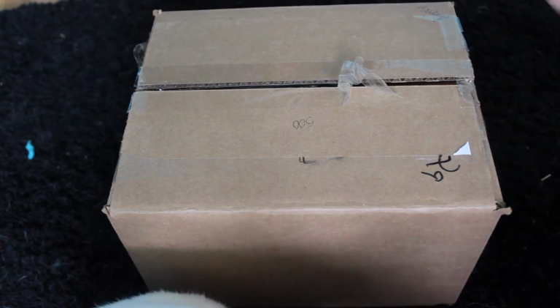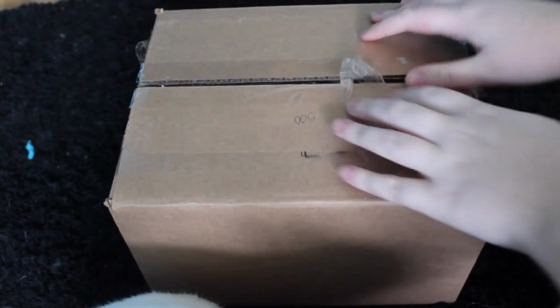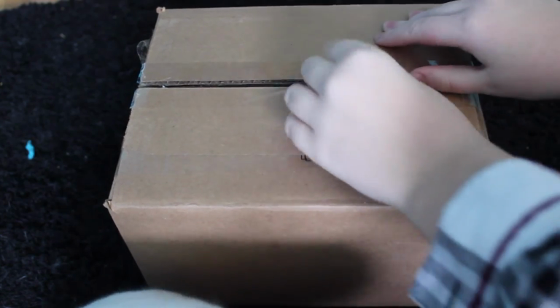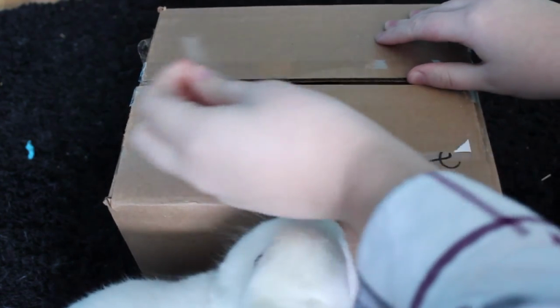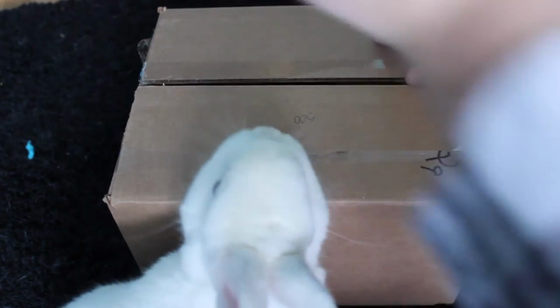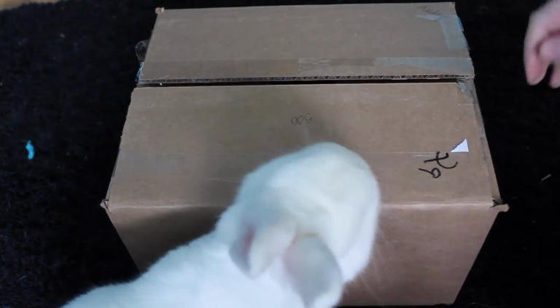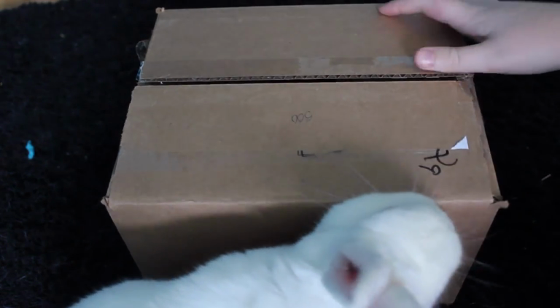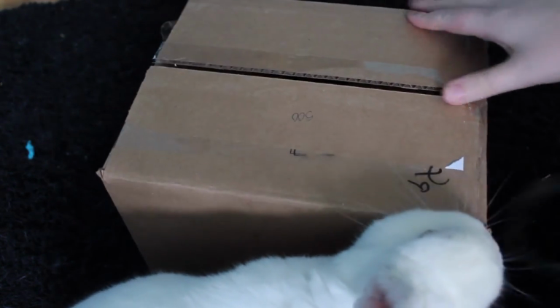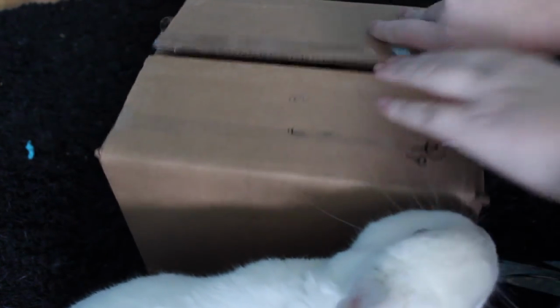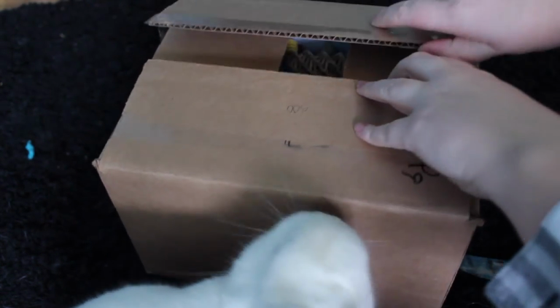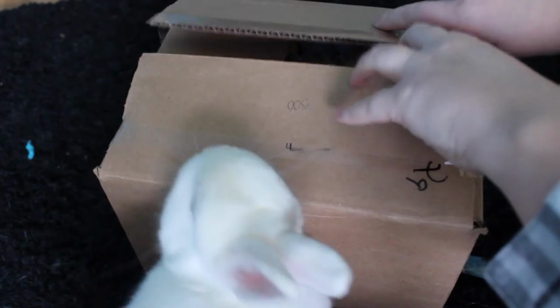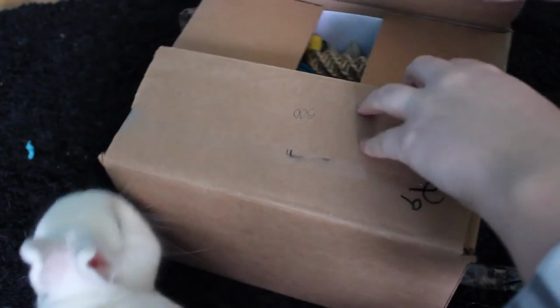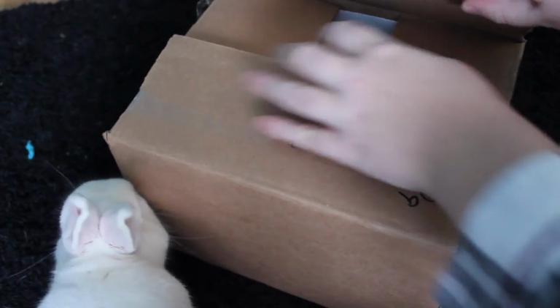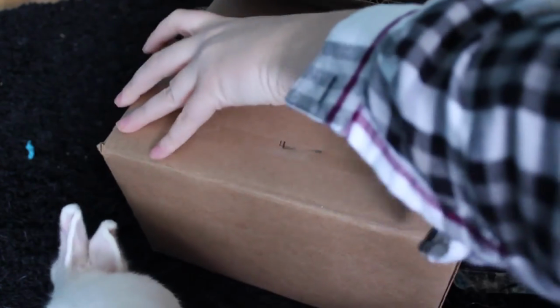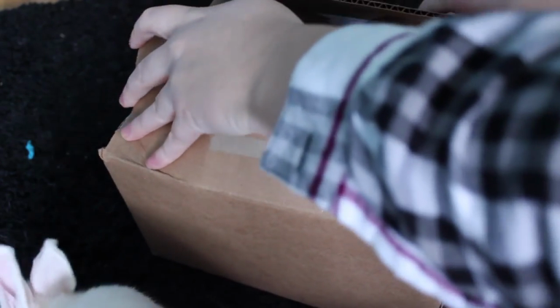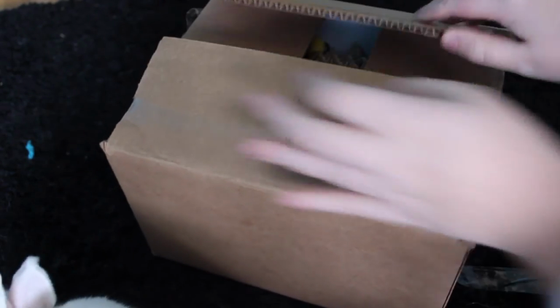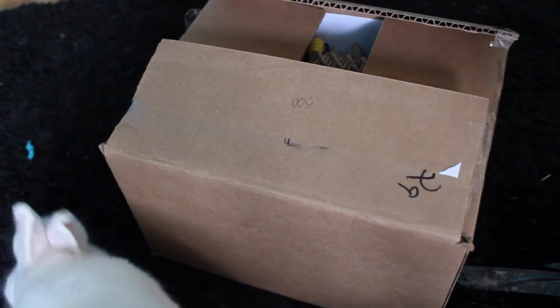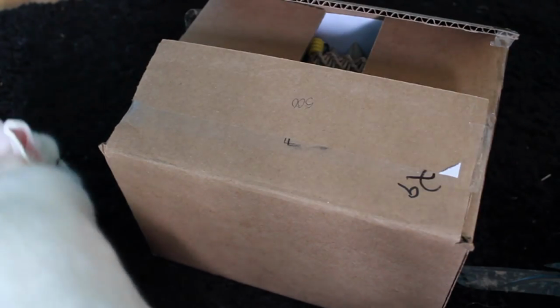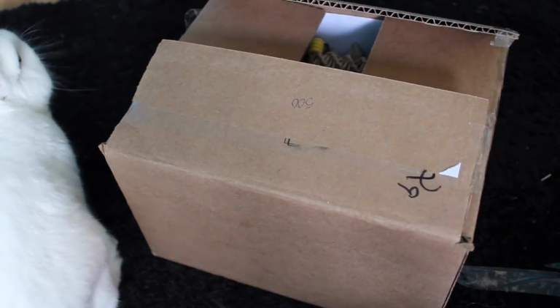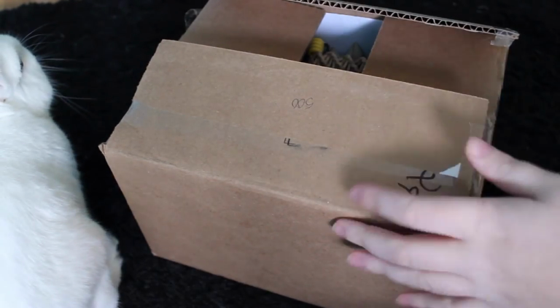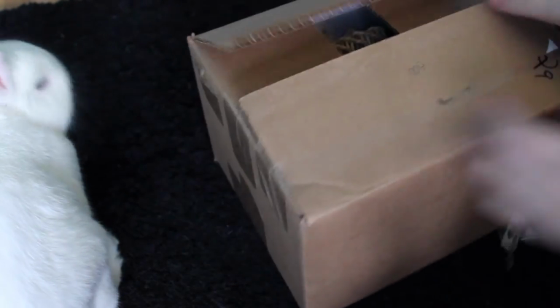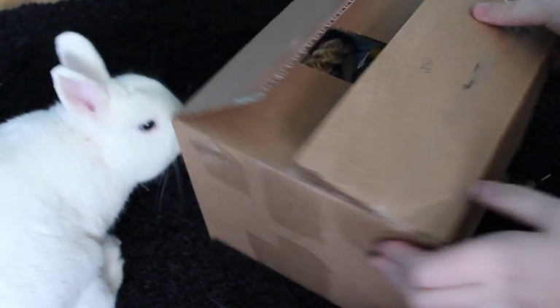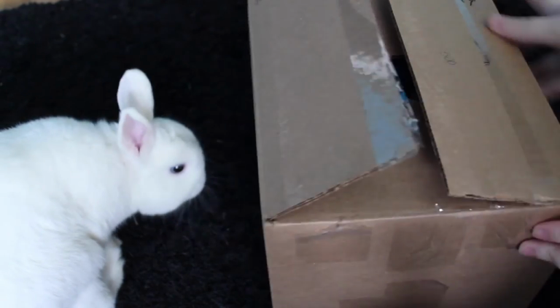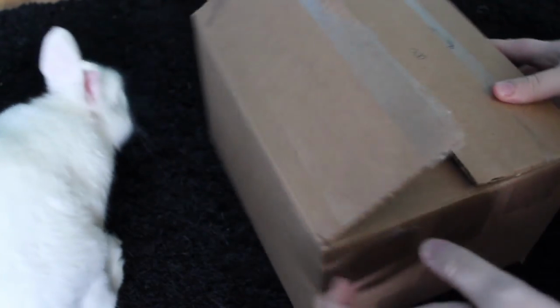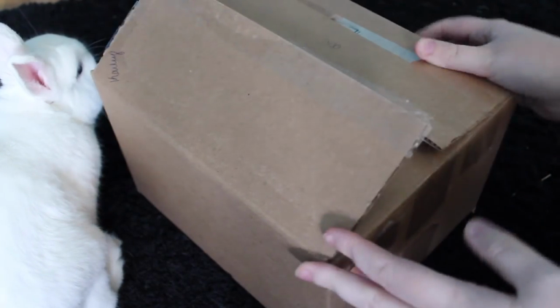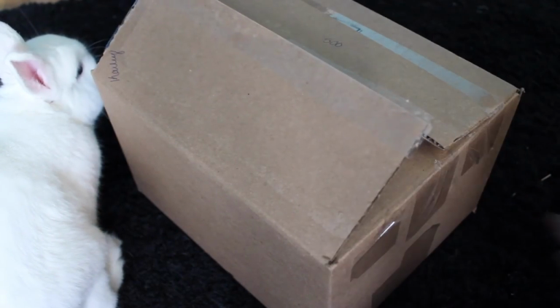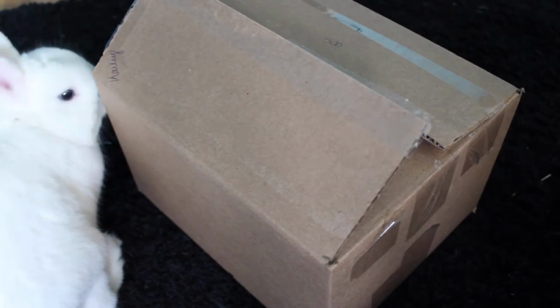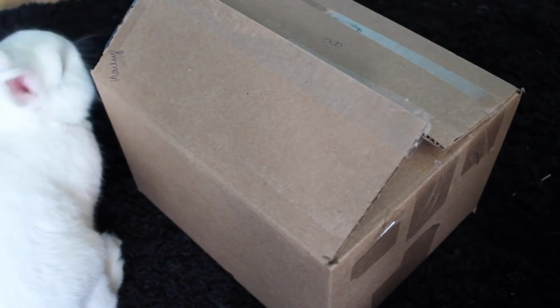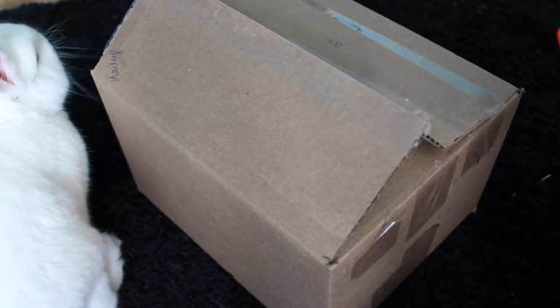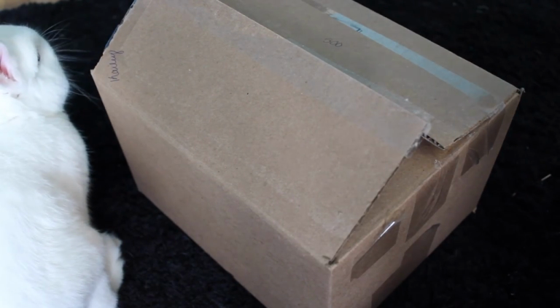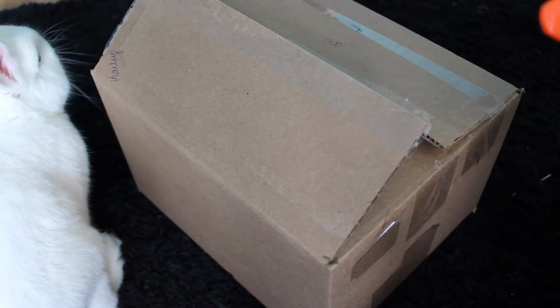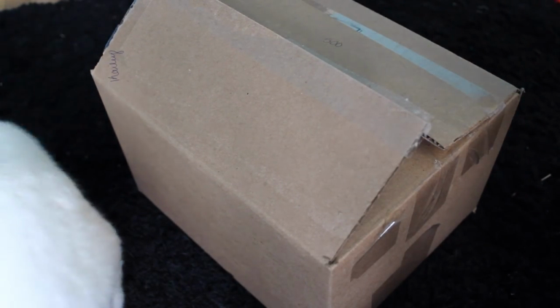Ouch — I just cut myself! Anyway, I did get quite a few things. I wasn't planning on doing an unboxing of this, but I wanted to give you guys a video since the Q&A won't be up for a while.